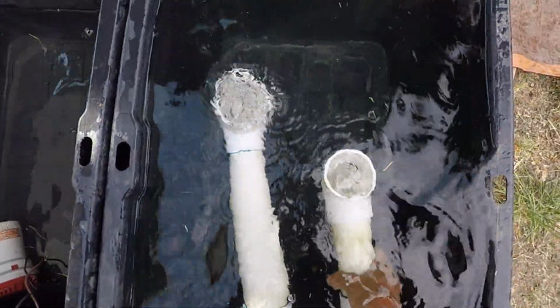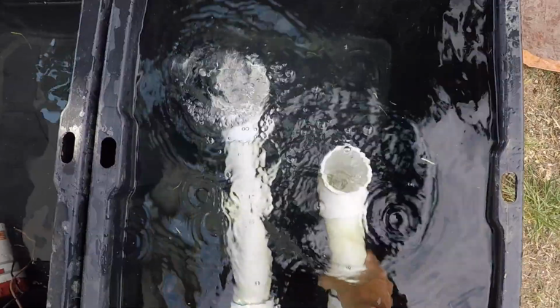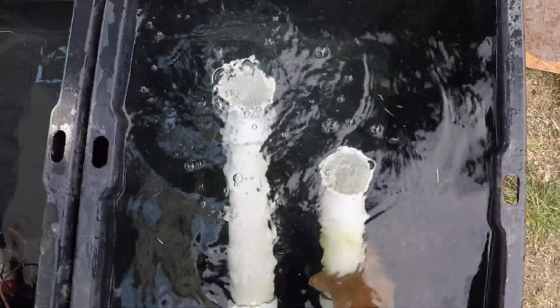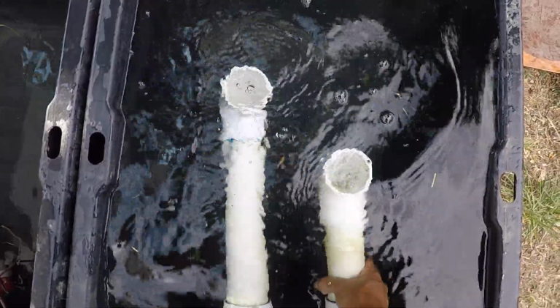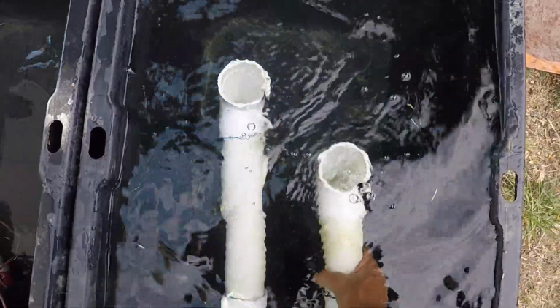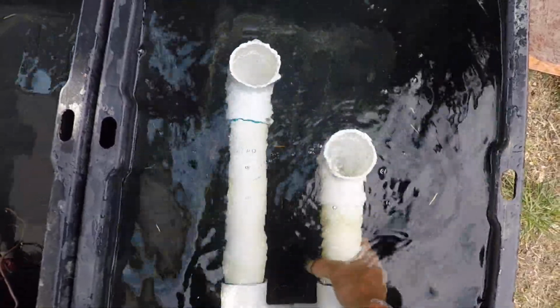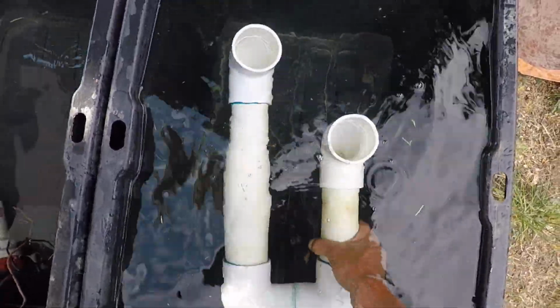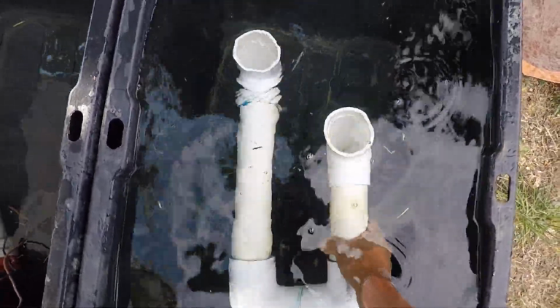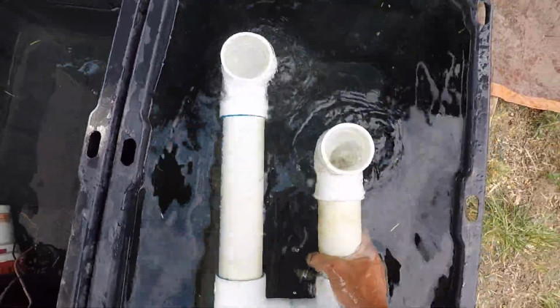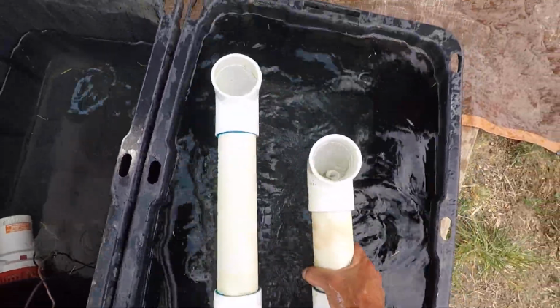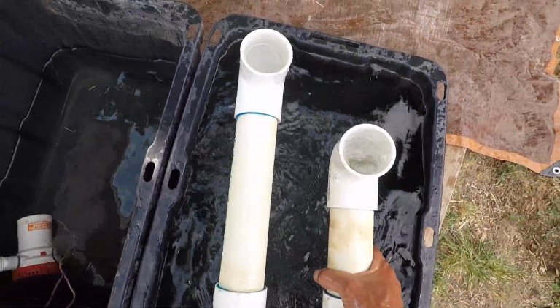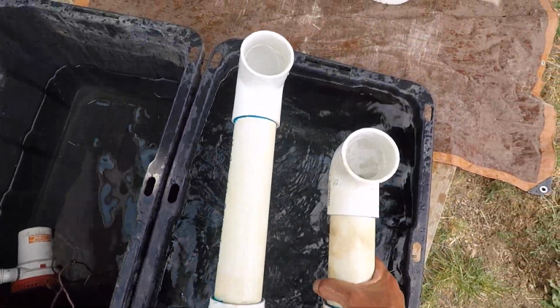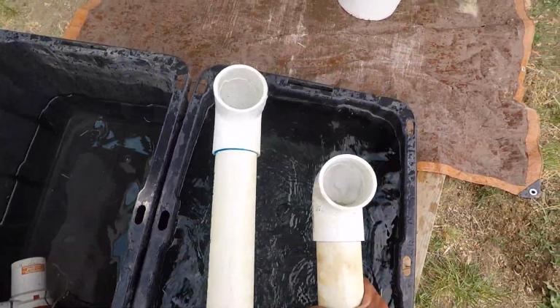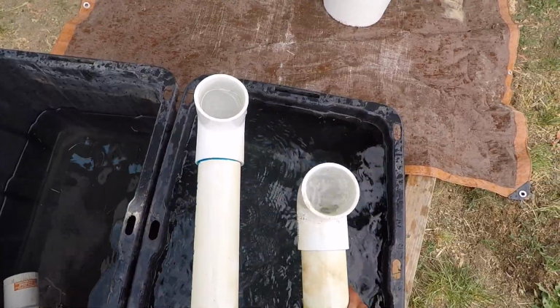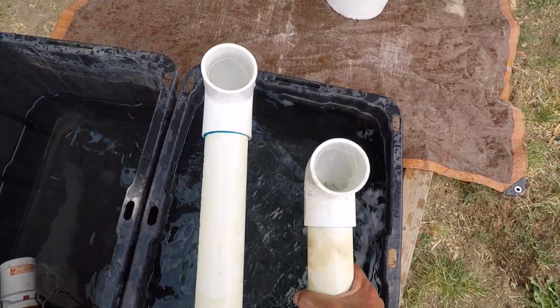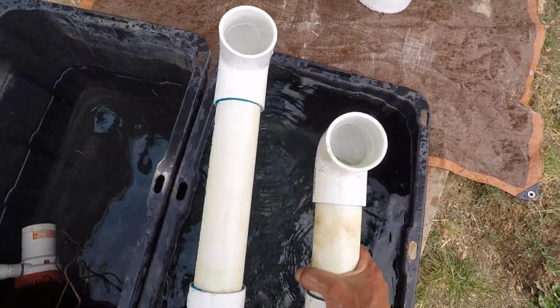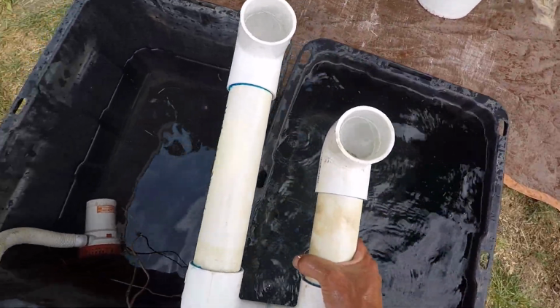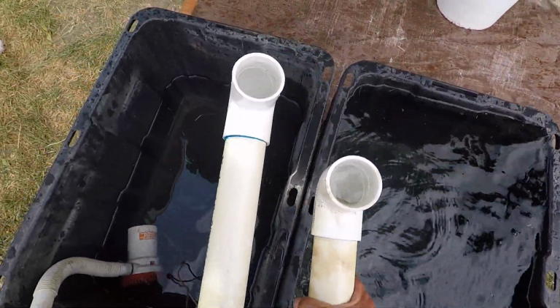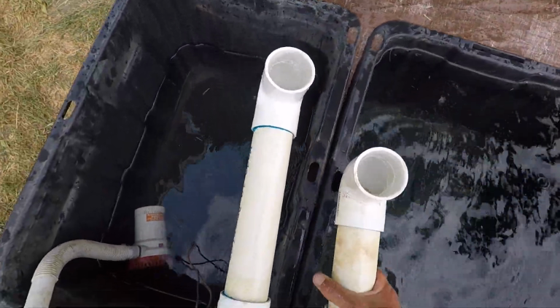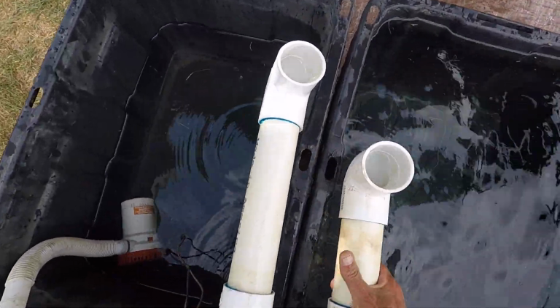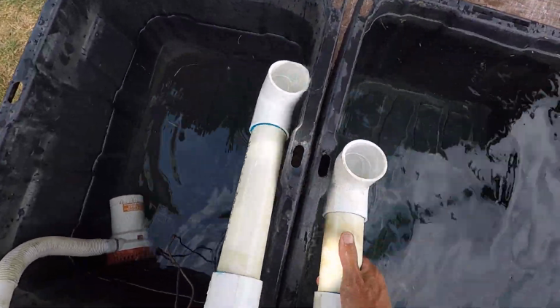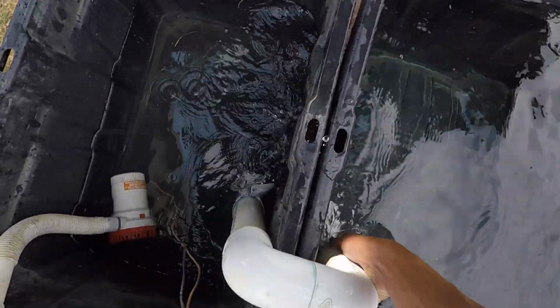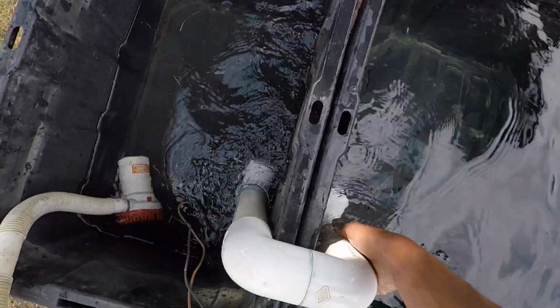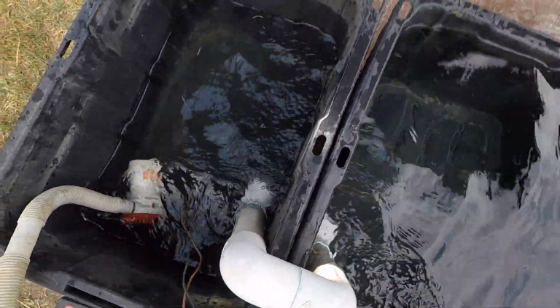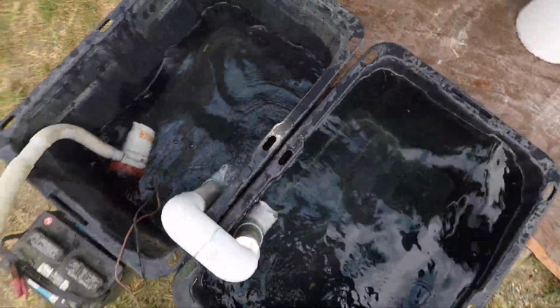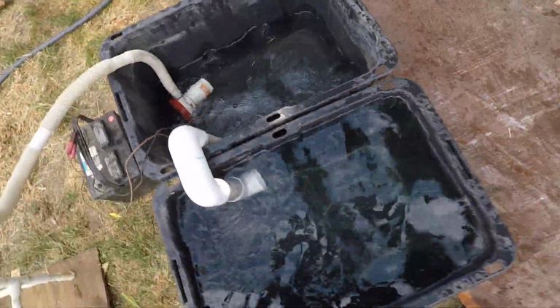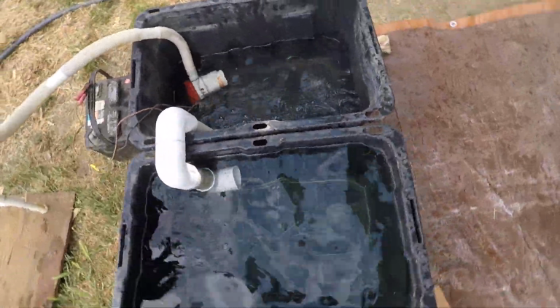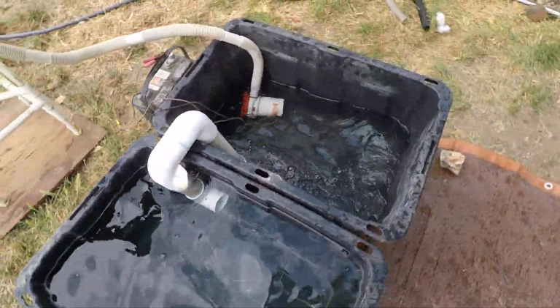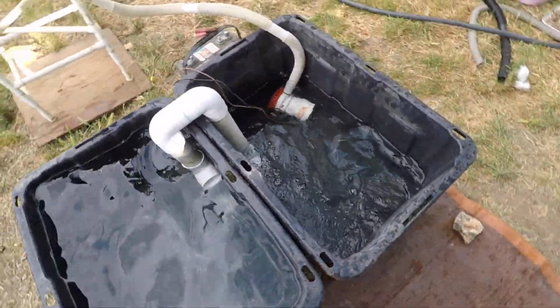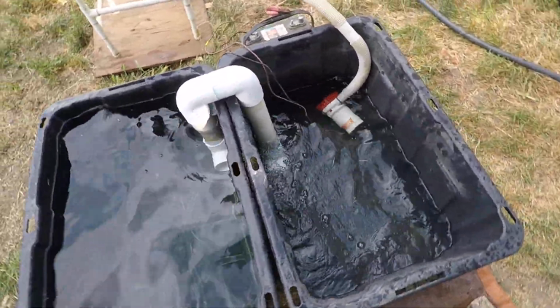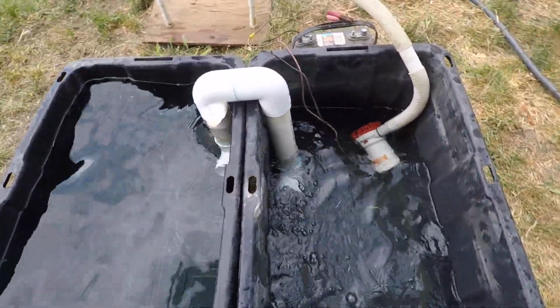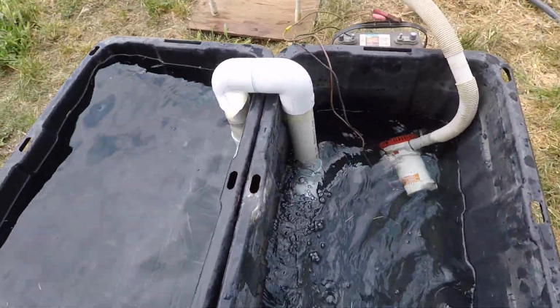Notice the elbows on the end — there's a reason for those. It's so I can prime it. See how it just holds water in there? Now watch what happens: drop that in there and the water will equalize.